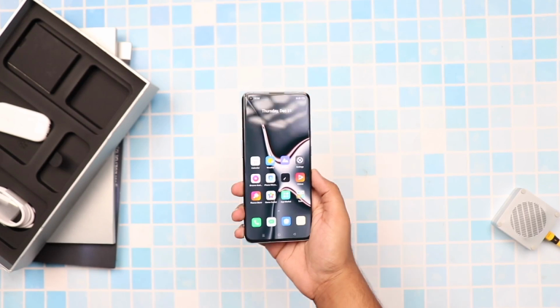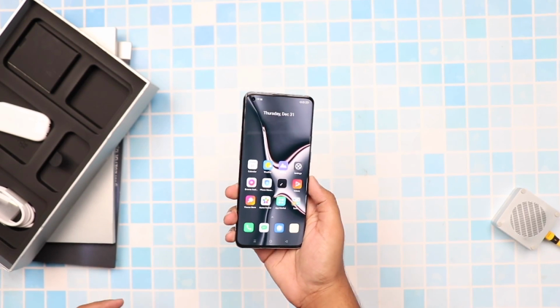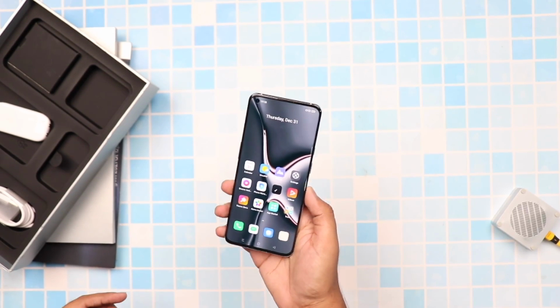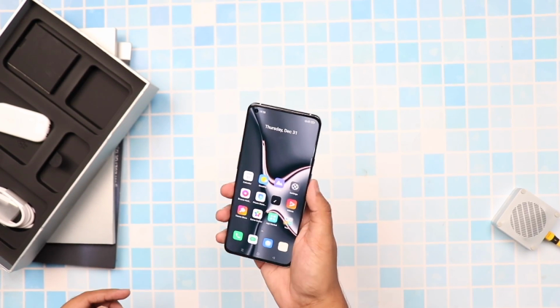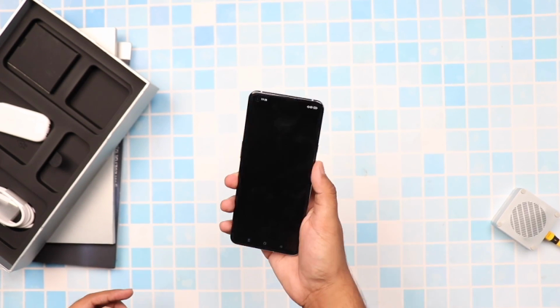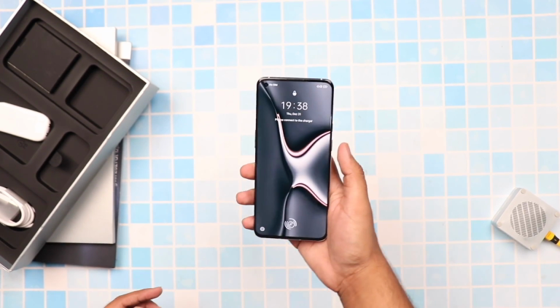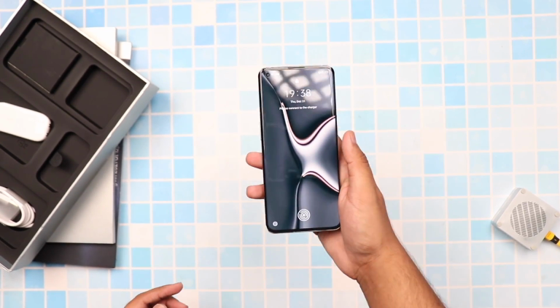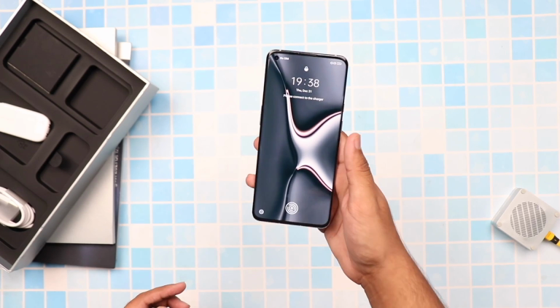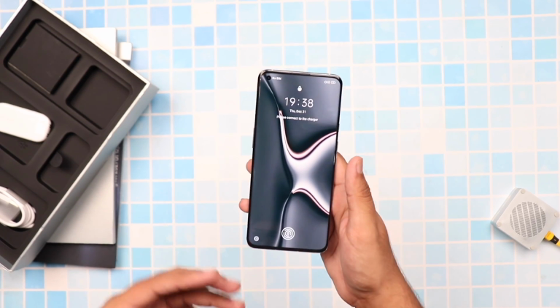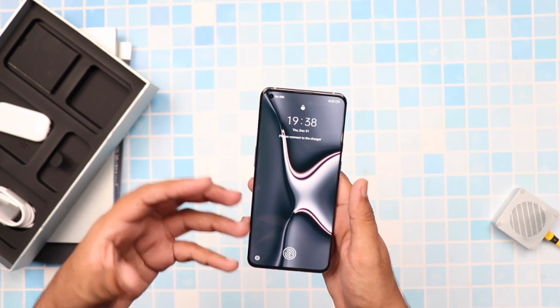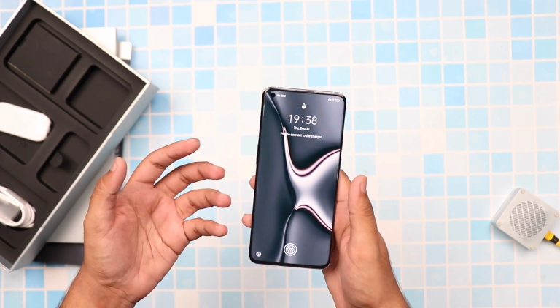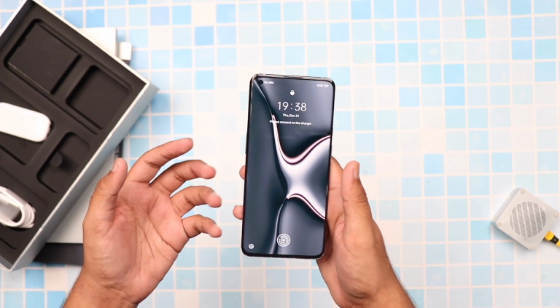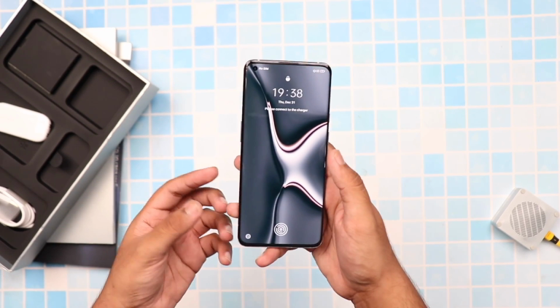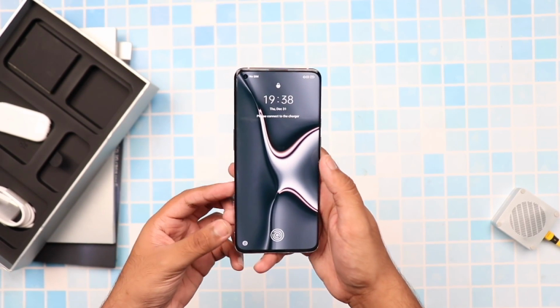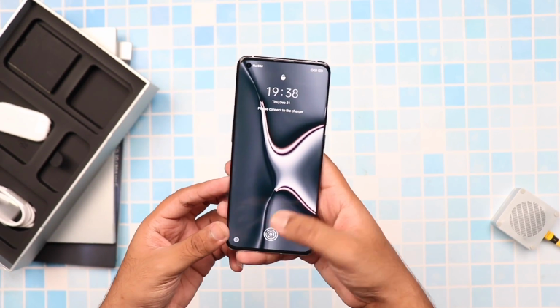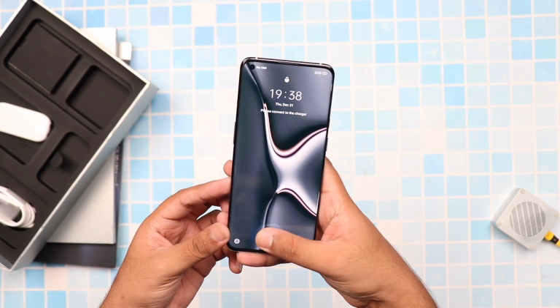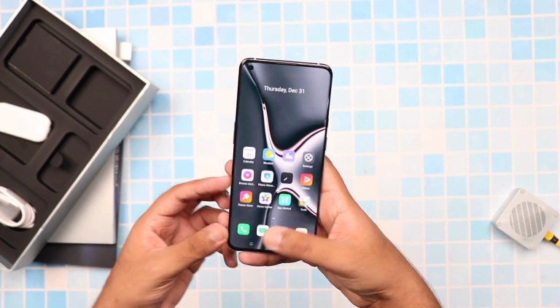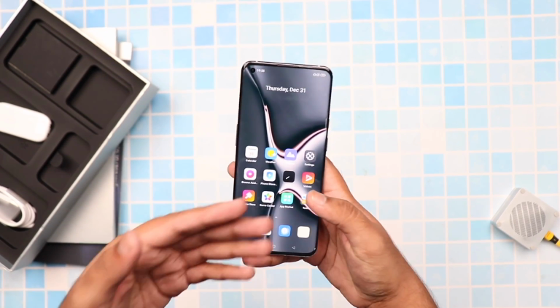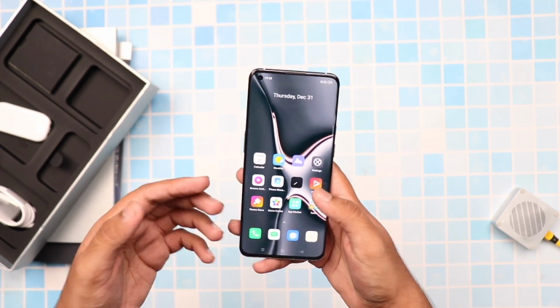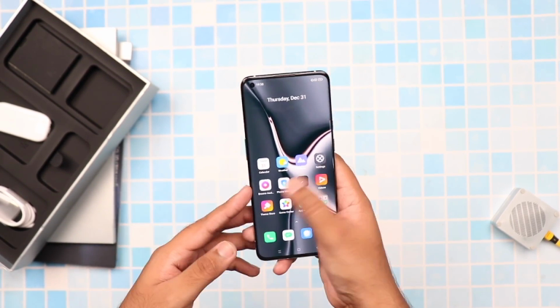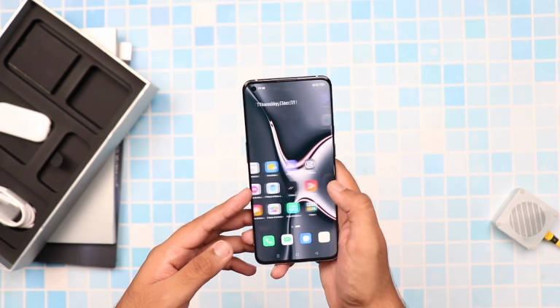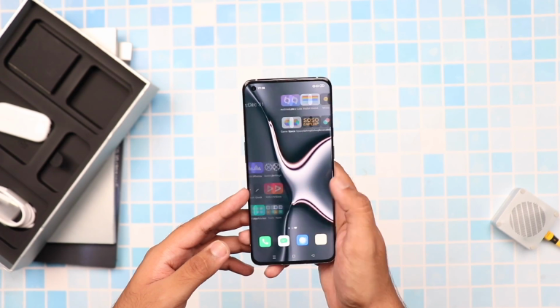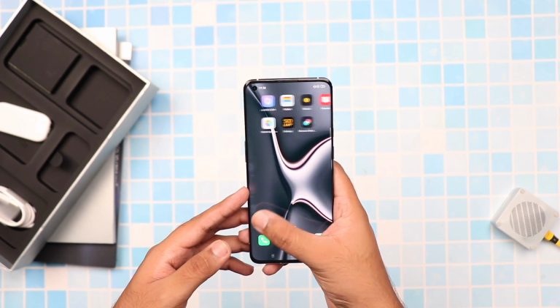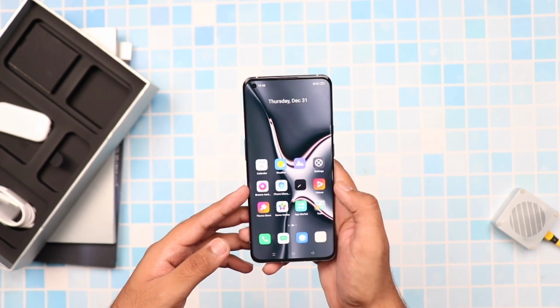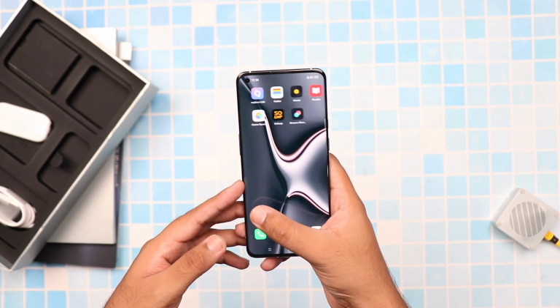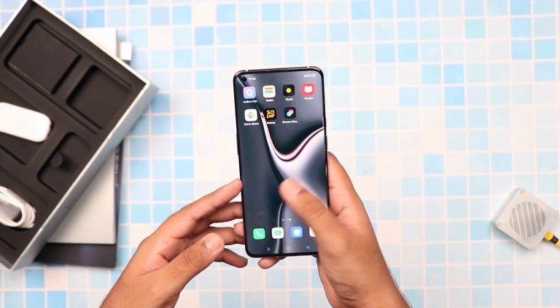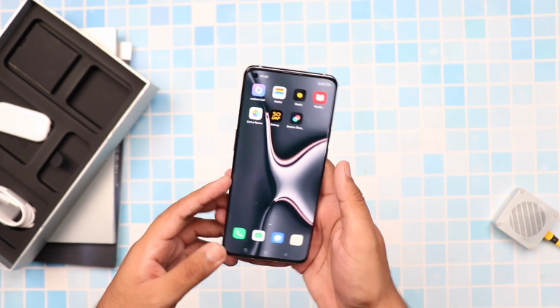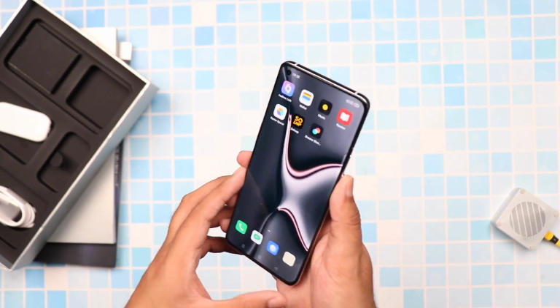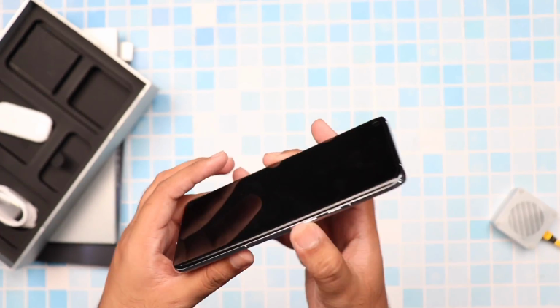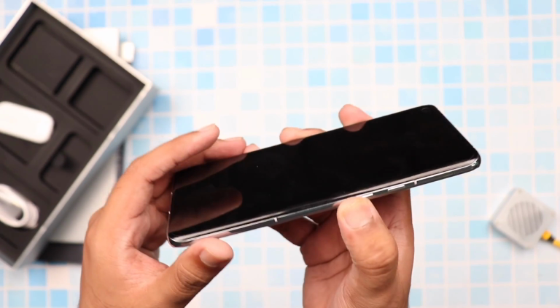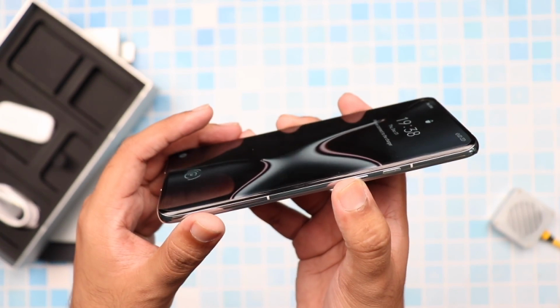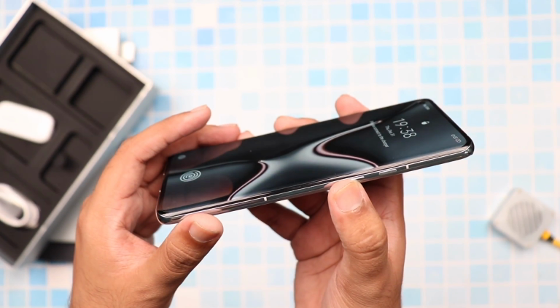I've set up the phone now and we can see an AMOLED display here at the front which also has an in-display fingerprint scanner. It also comes with a 120Hz fast refresh display, which is slightly curved as I had mentioned earlier.